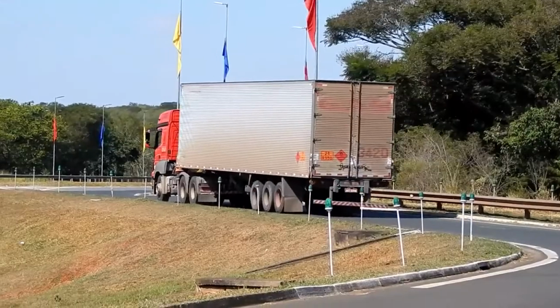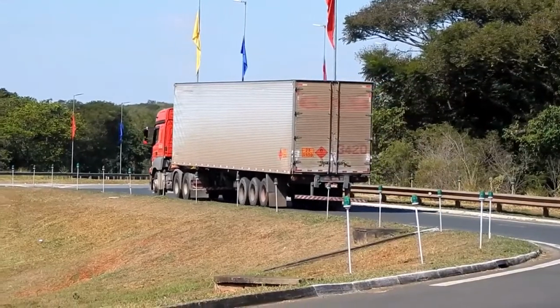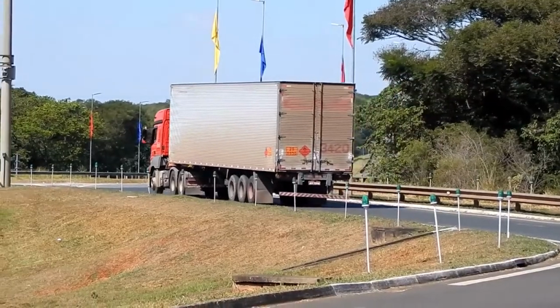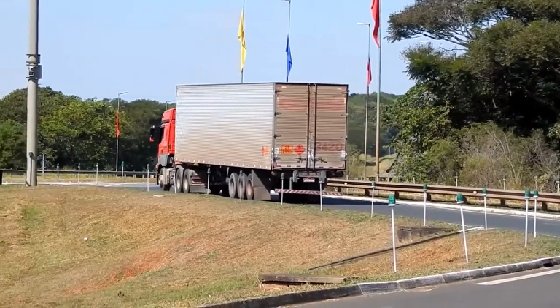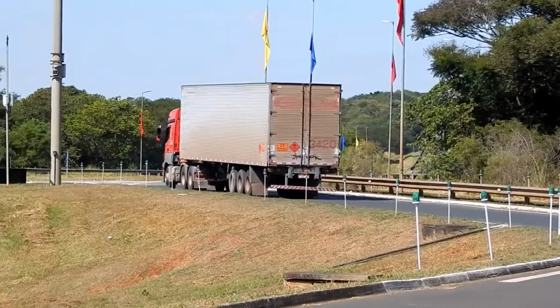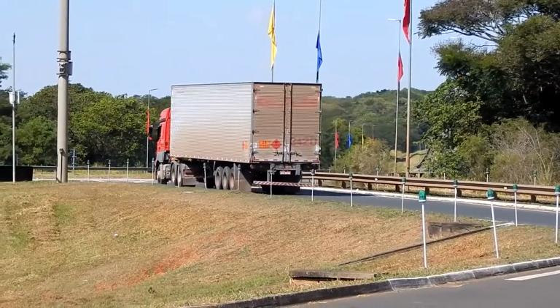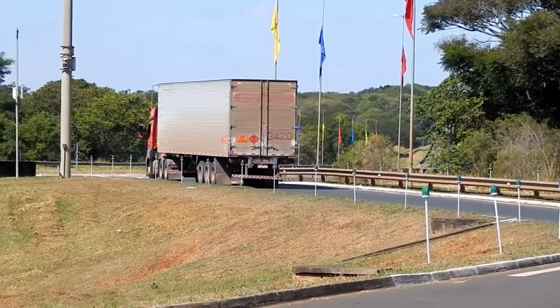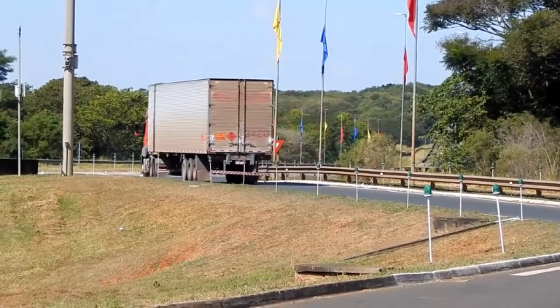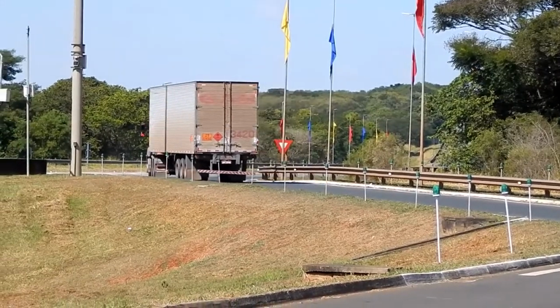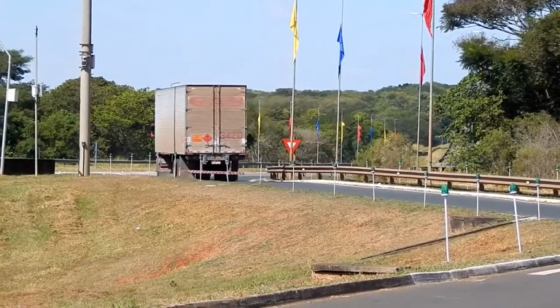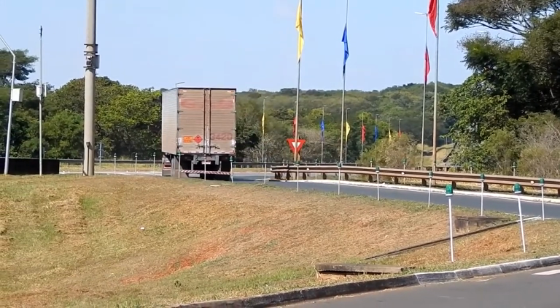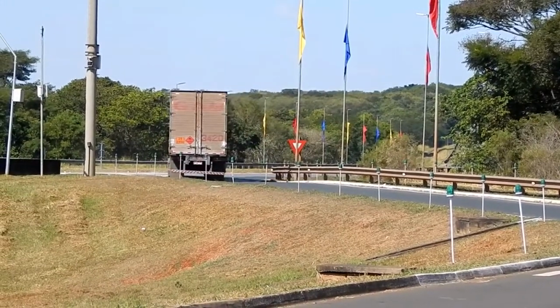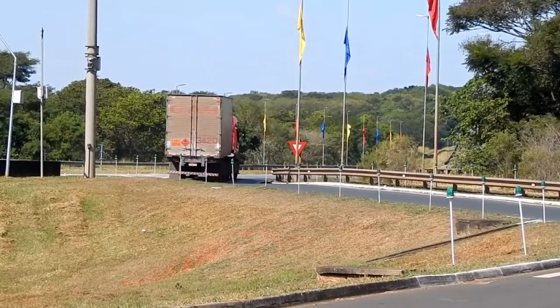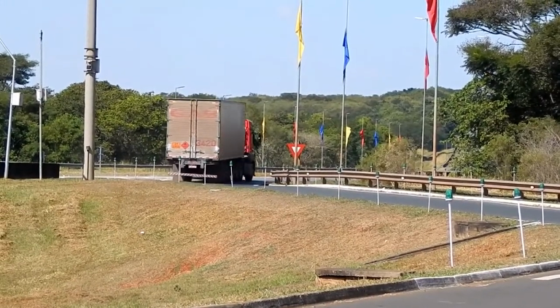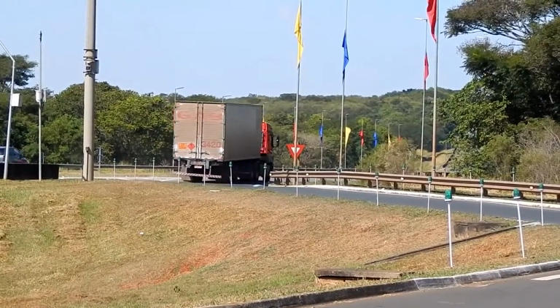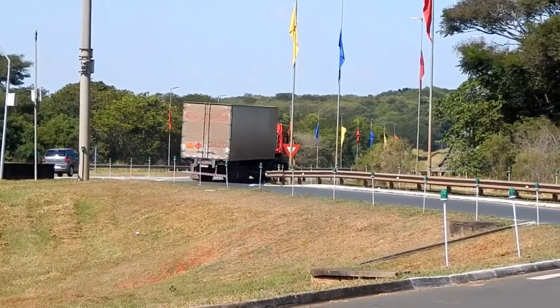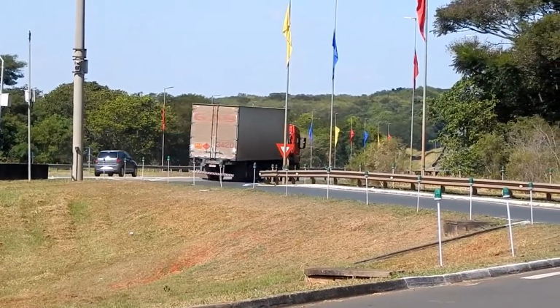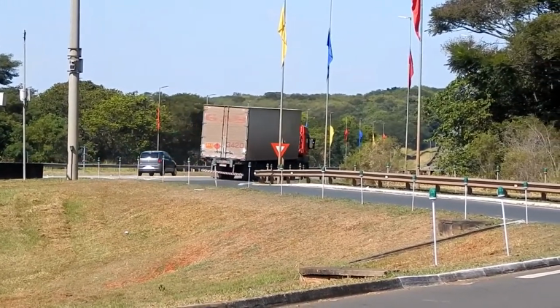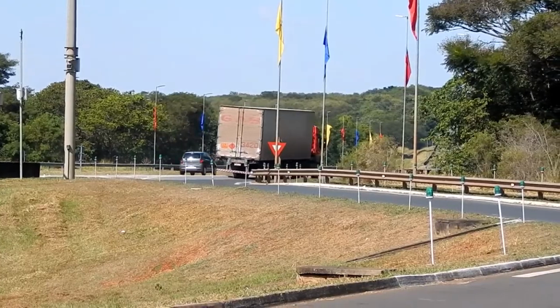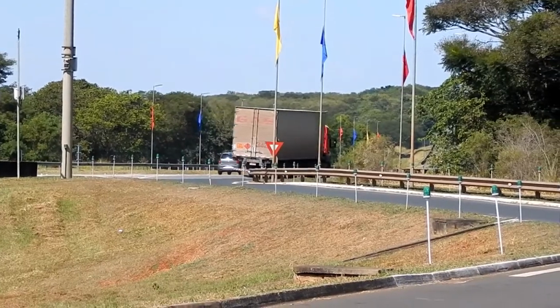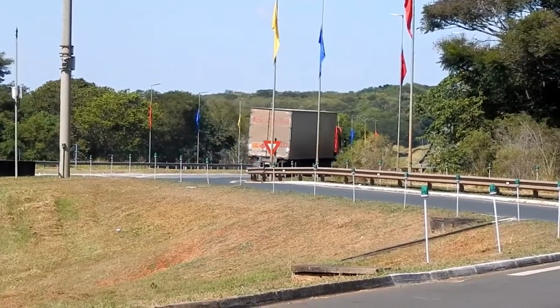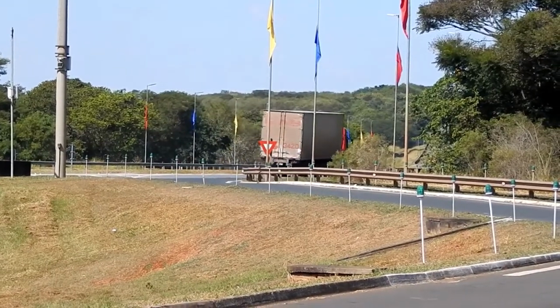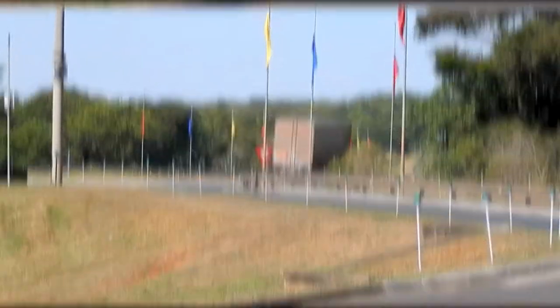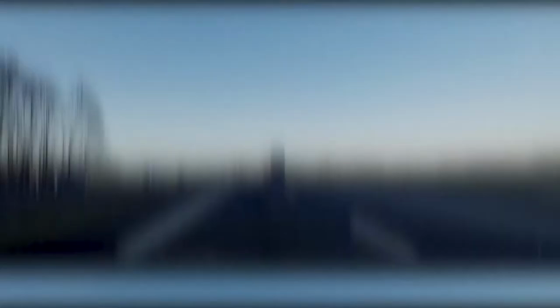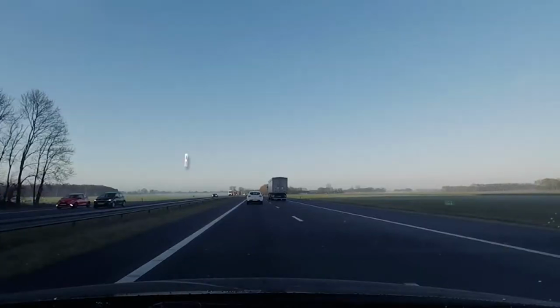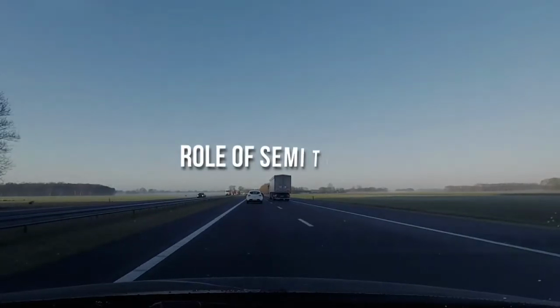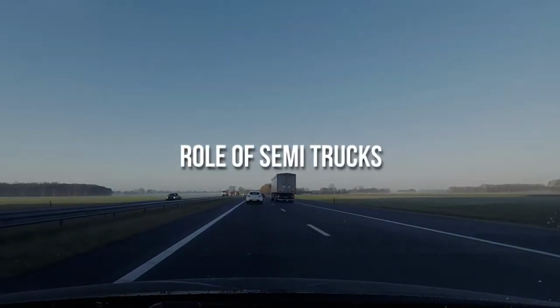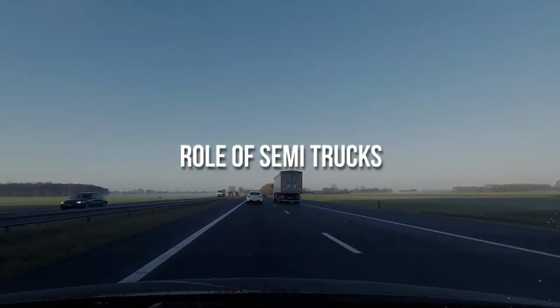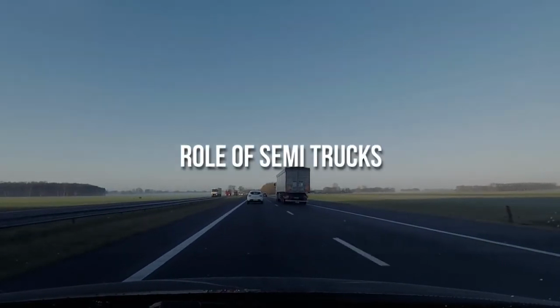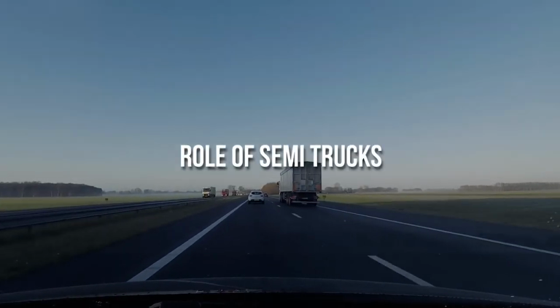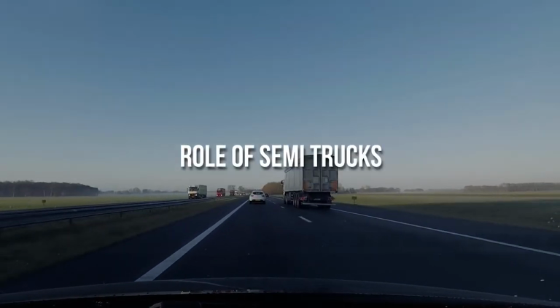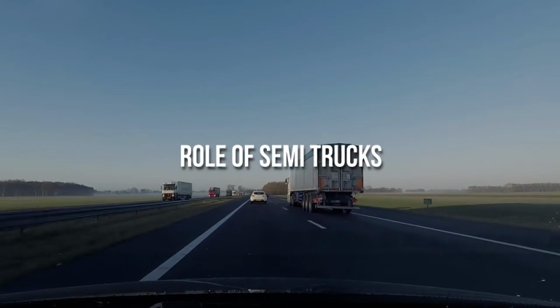We pass by semi trucks every day in our lives. Younger kids are fascinated with the length of semi trucks, and children often name such trucks as big trucks or huge trucks.